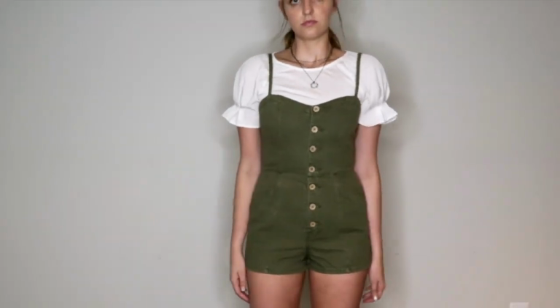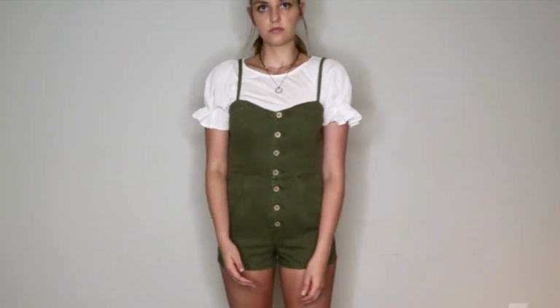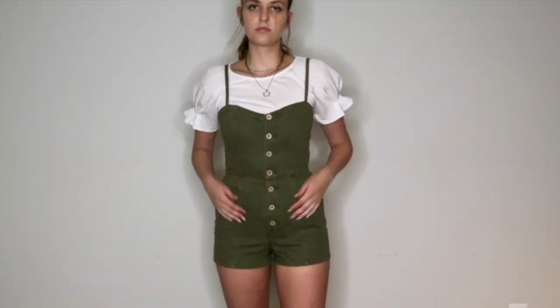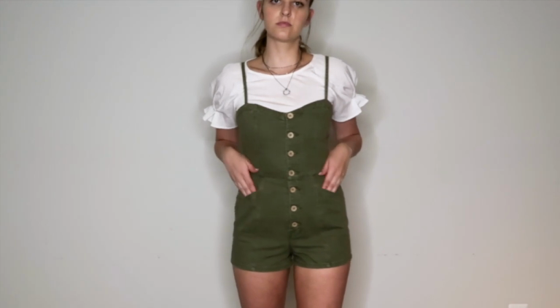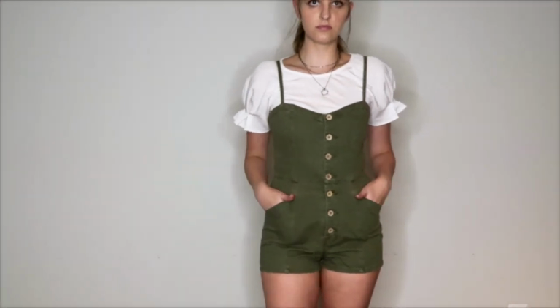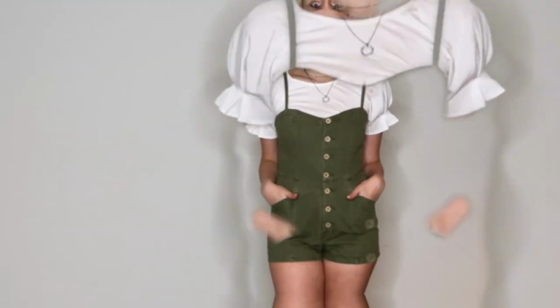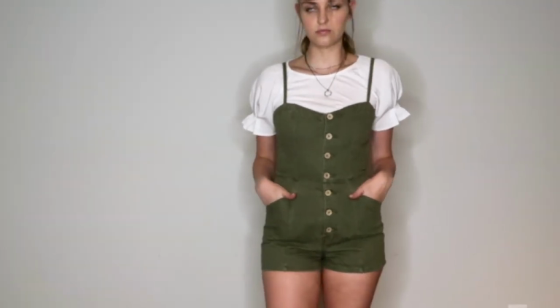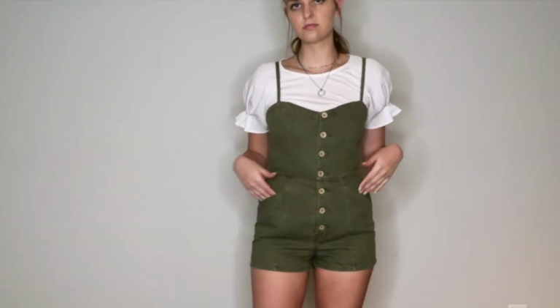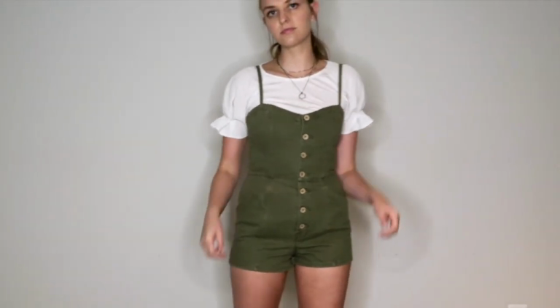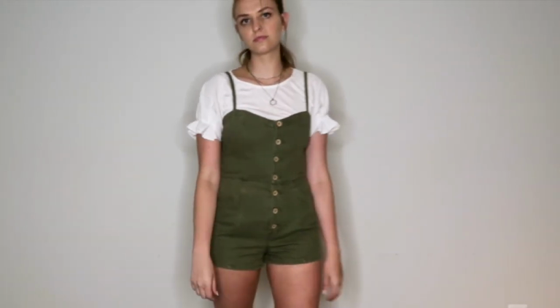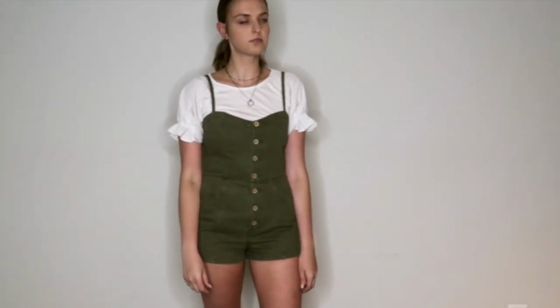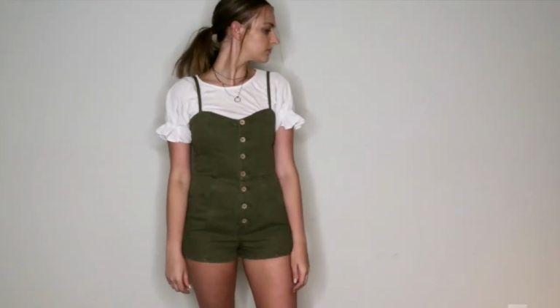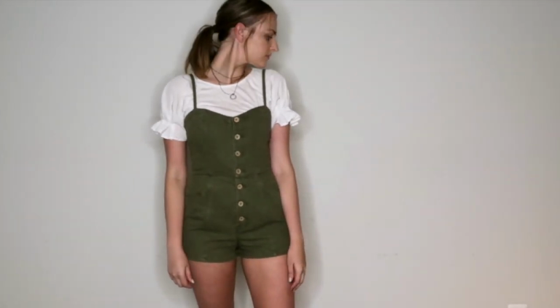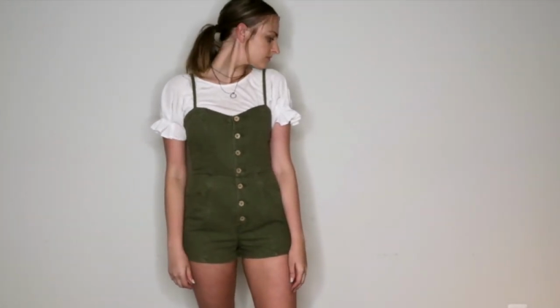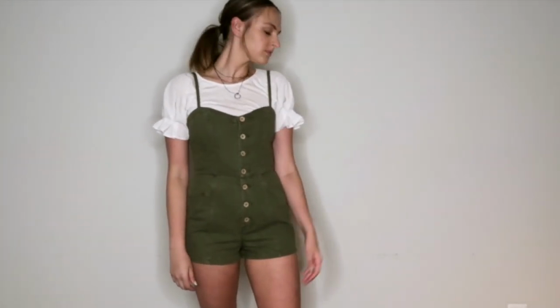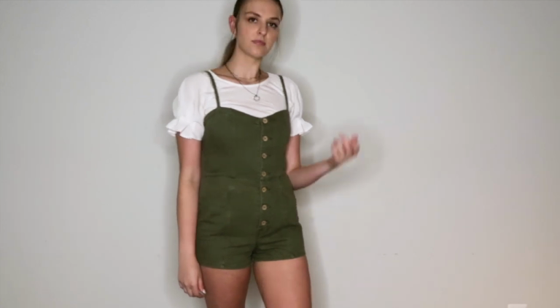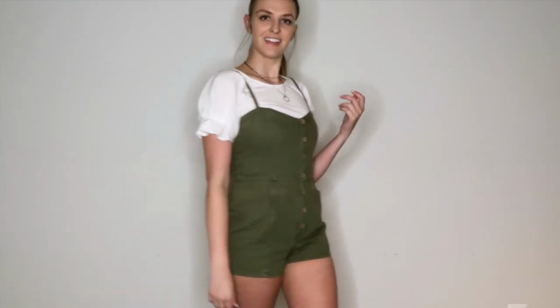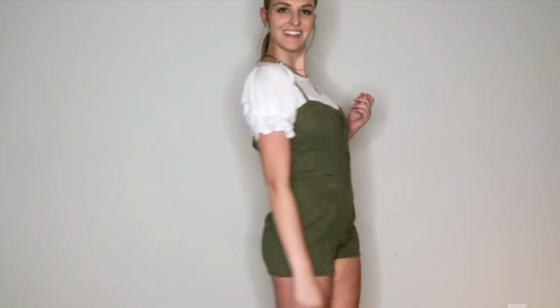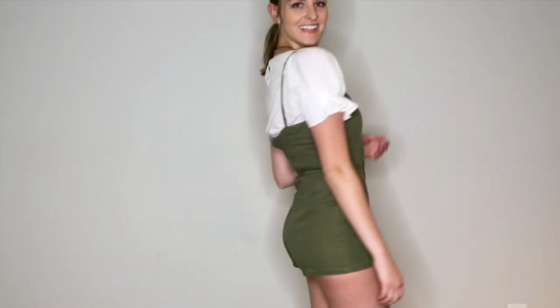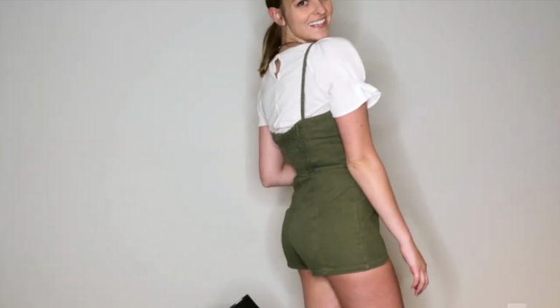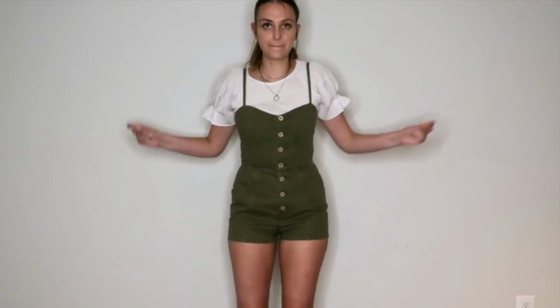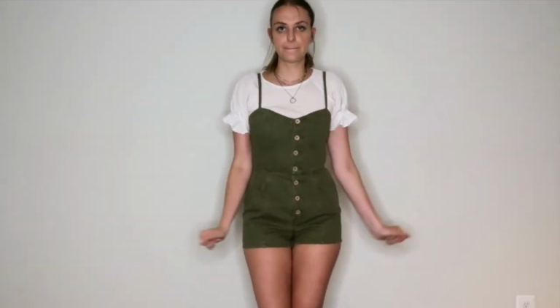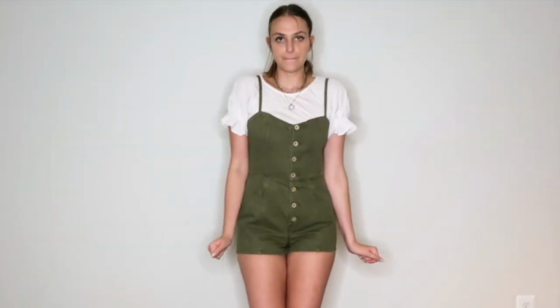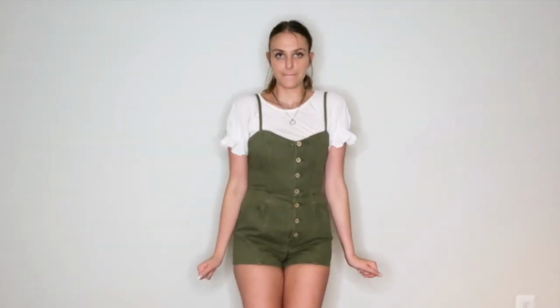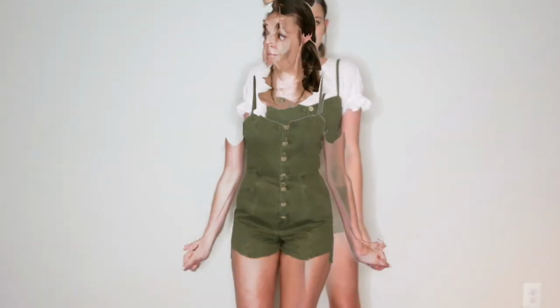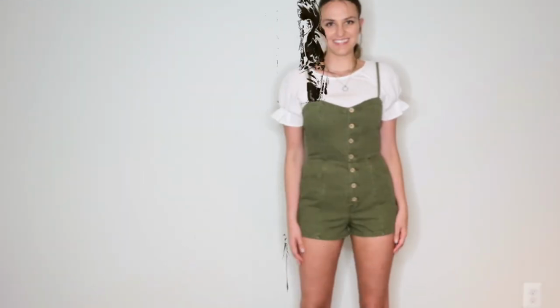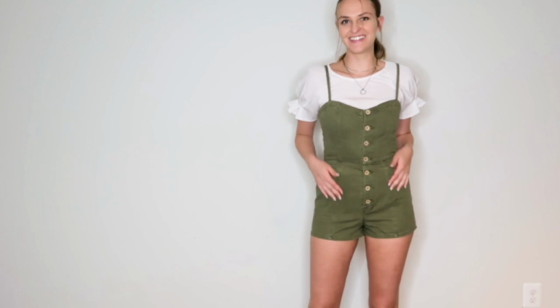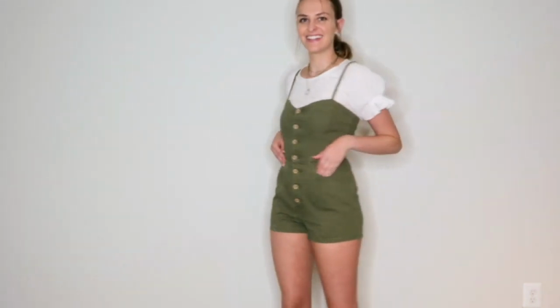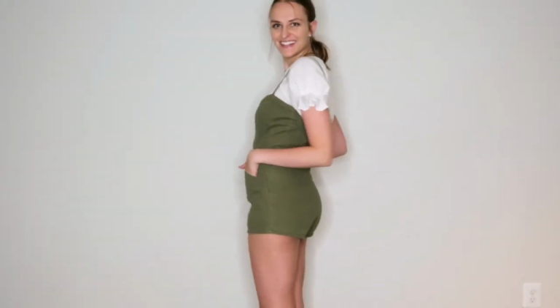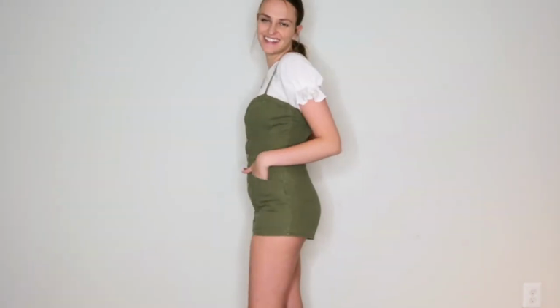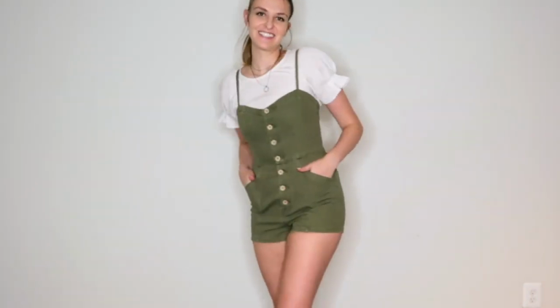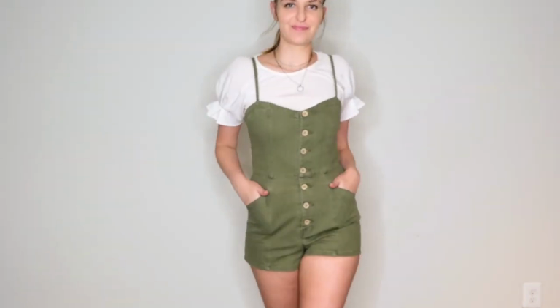Another way to spice up your utility romper is to layer something underneath. I added a white short sleeve blouse, but you can do anything — any color, whatever you're feeling. Long sleeve, short sleeve, blouse, t-shirt — it really changes the look and makes it really cute.